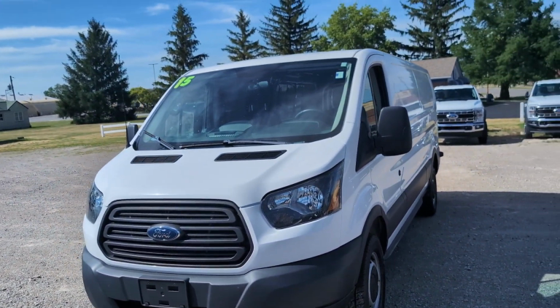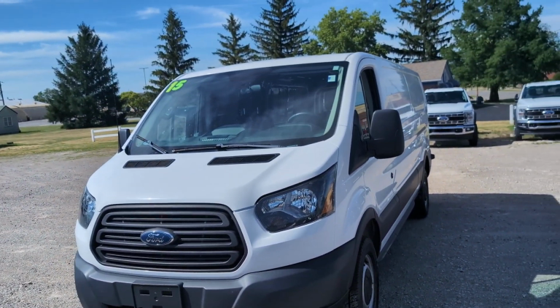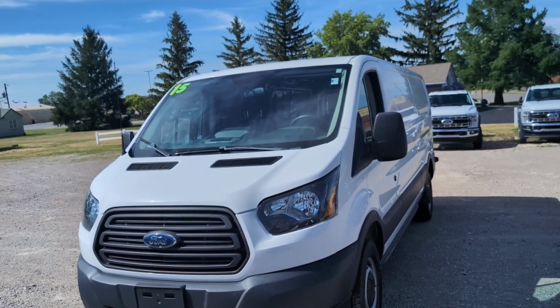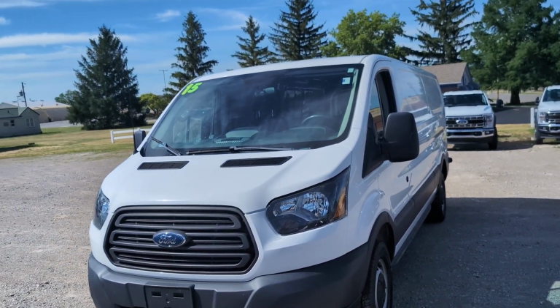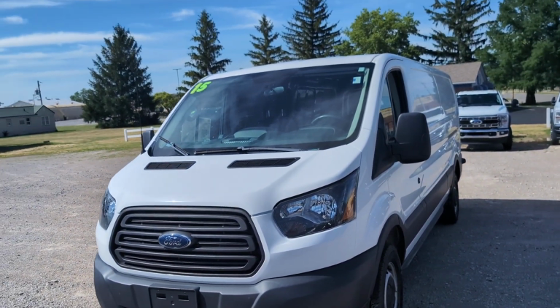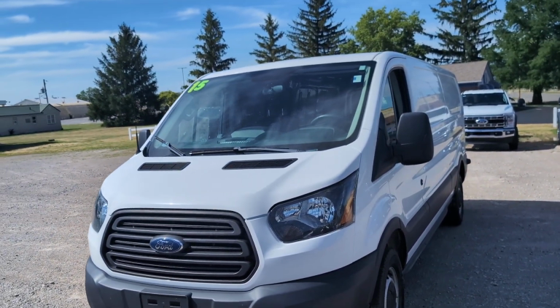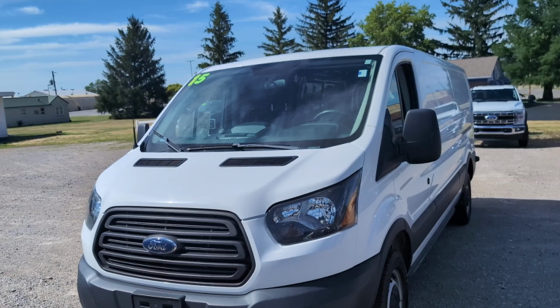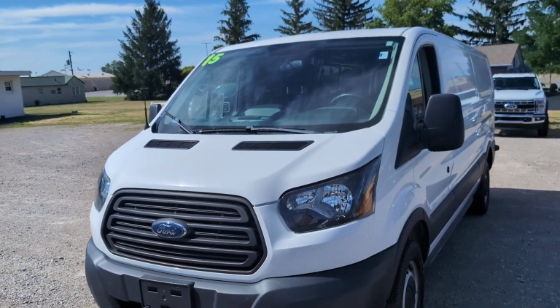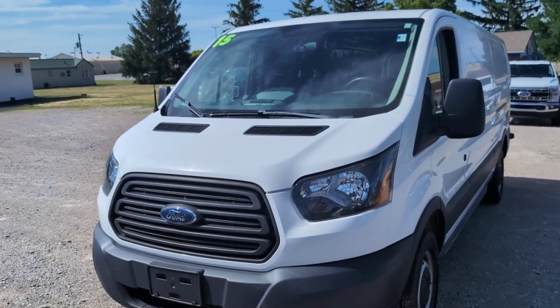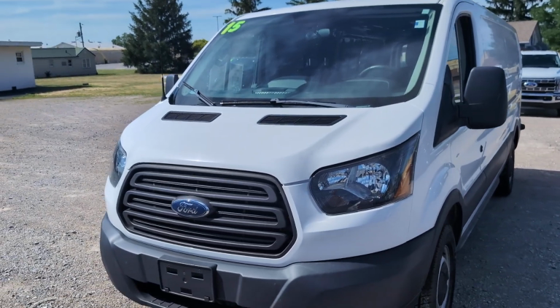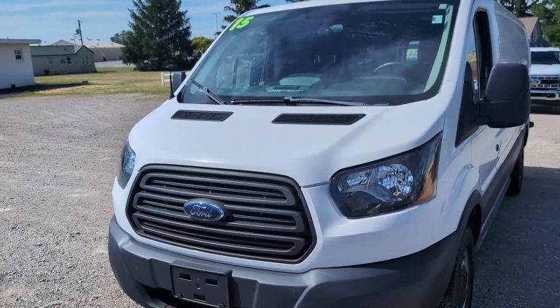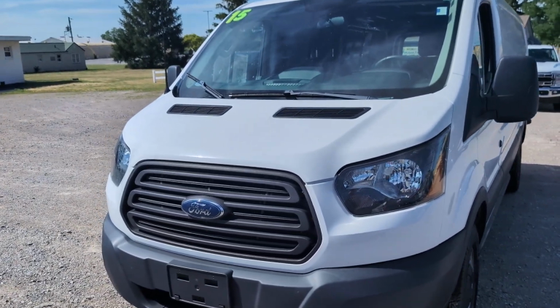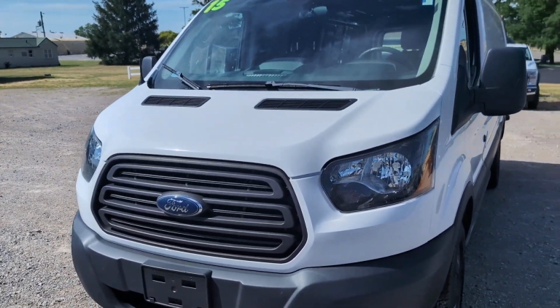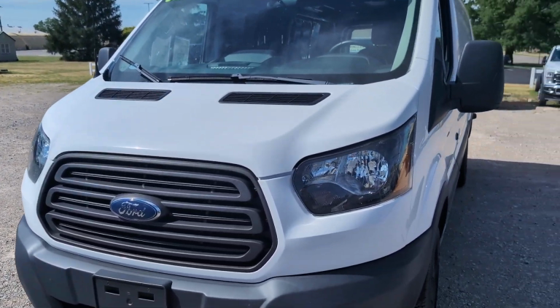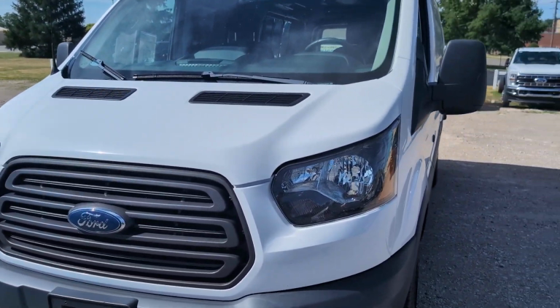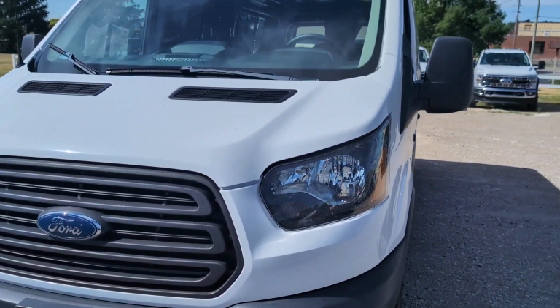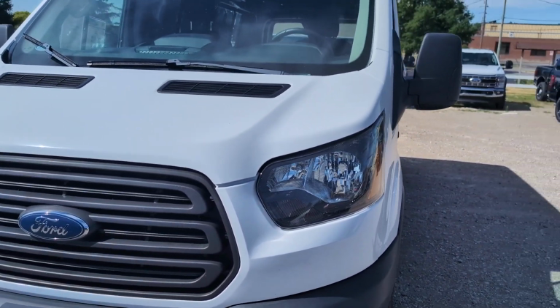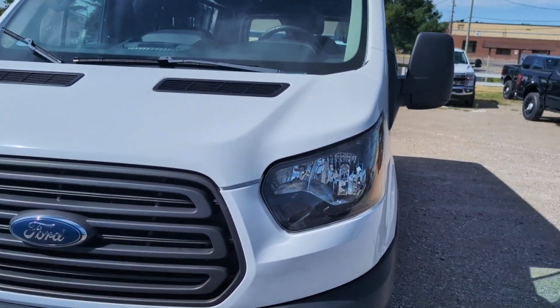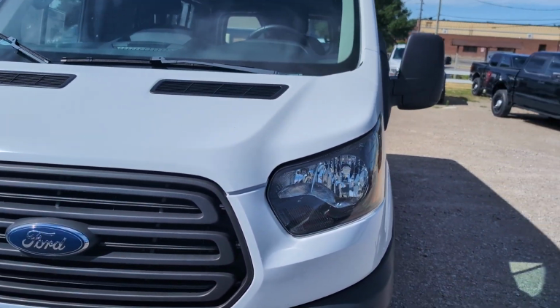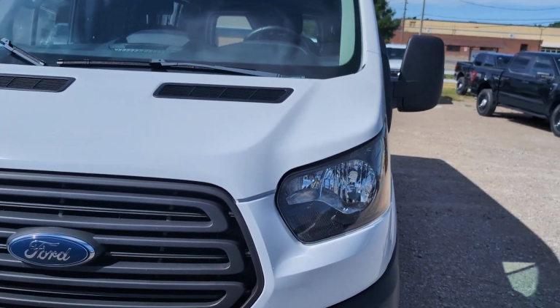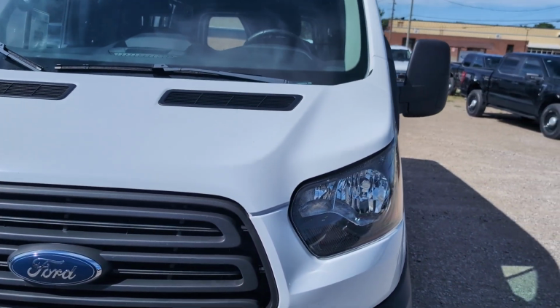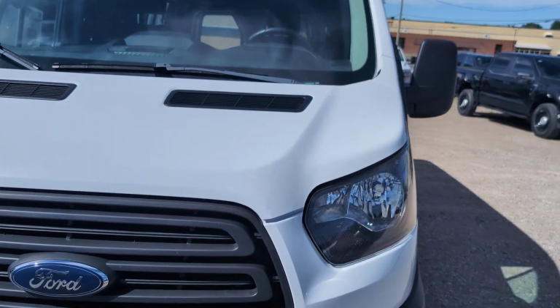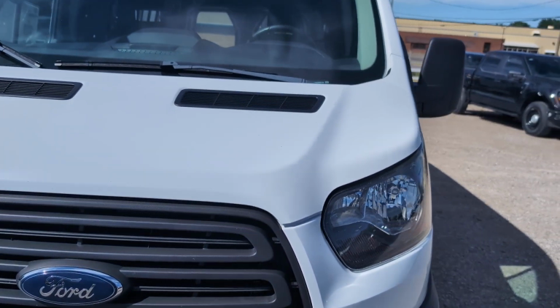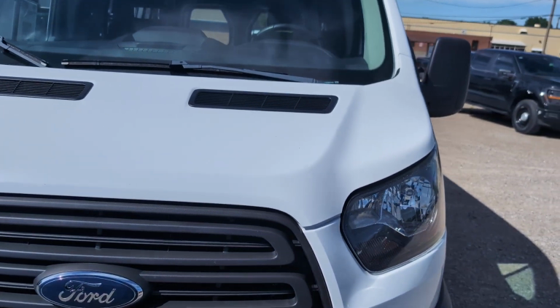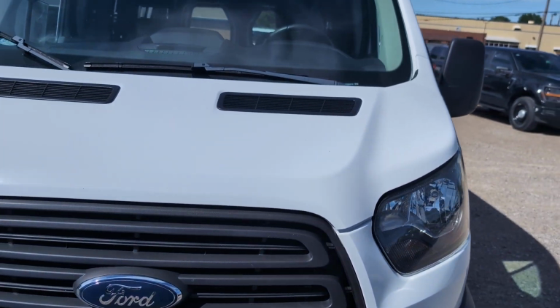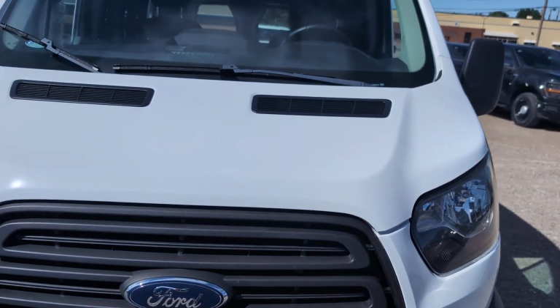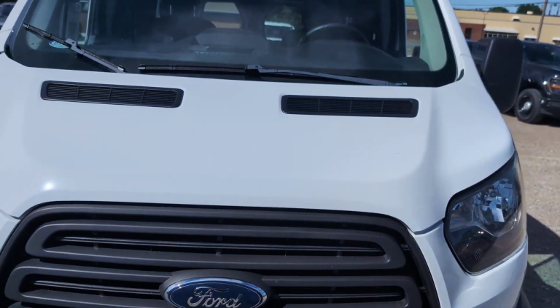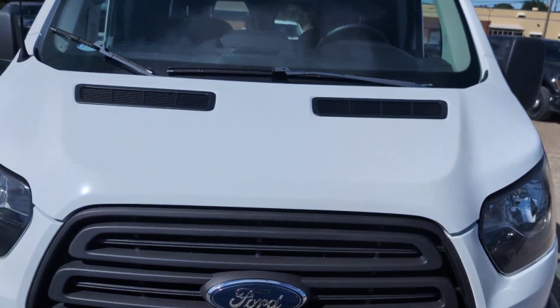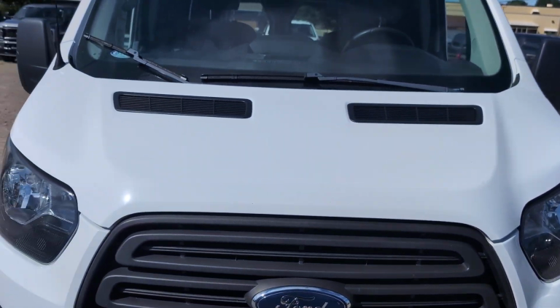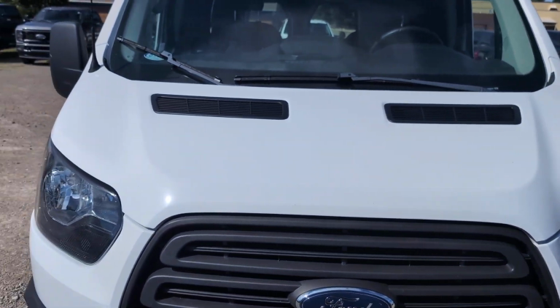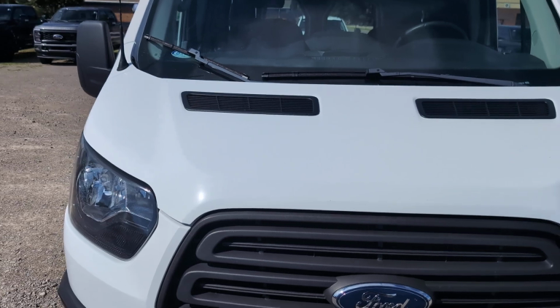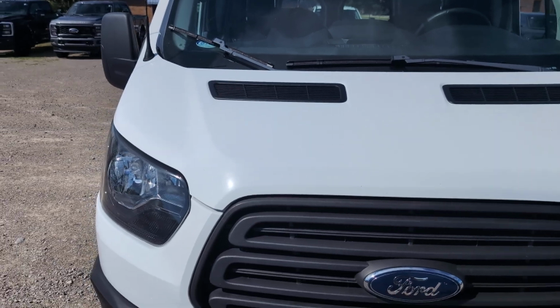This van is in nice shape. The front isn't all chipped up with stones.